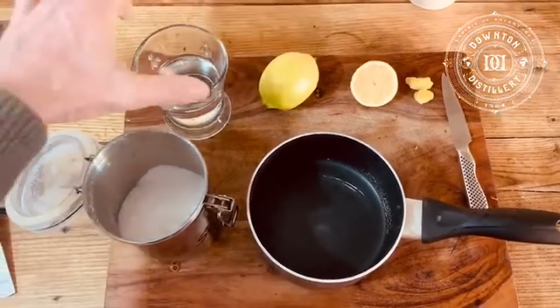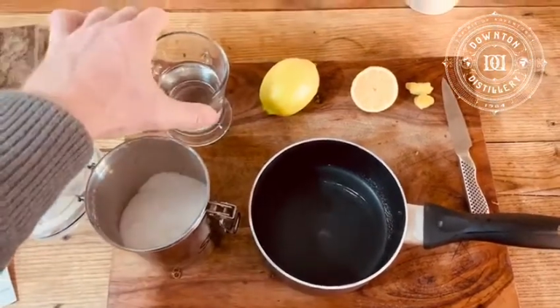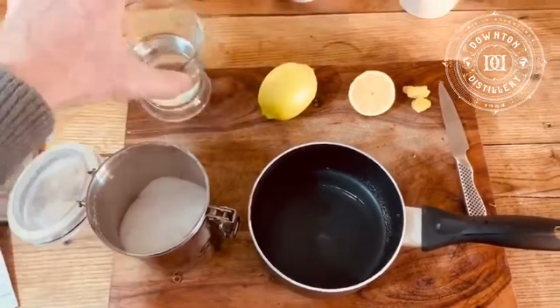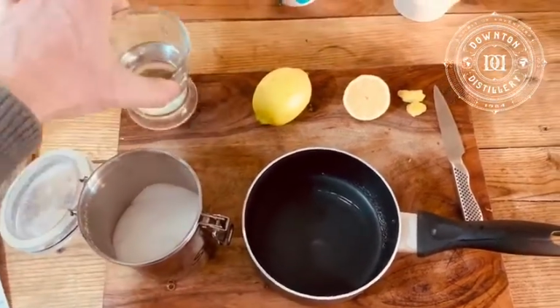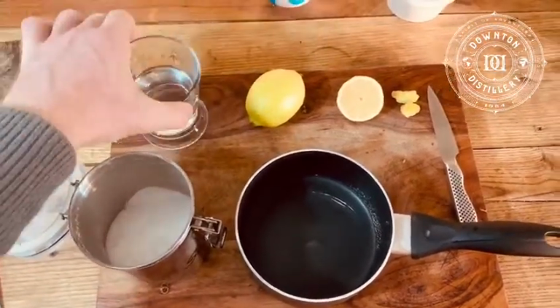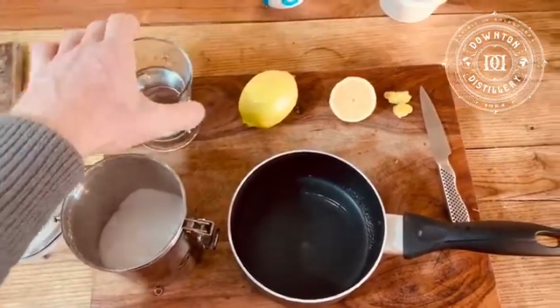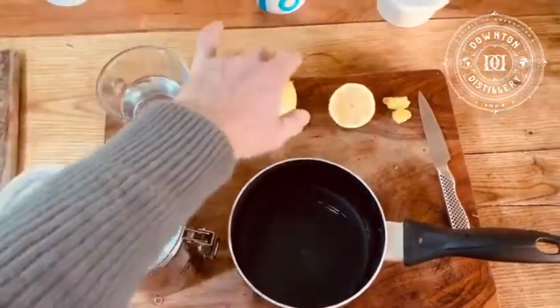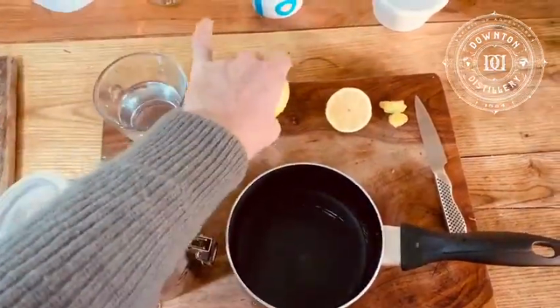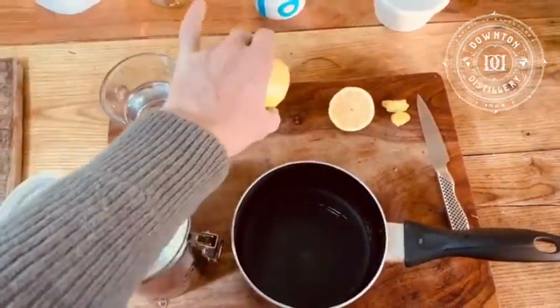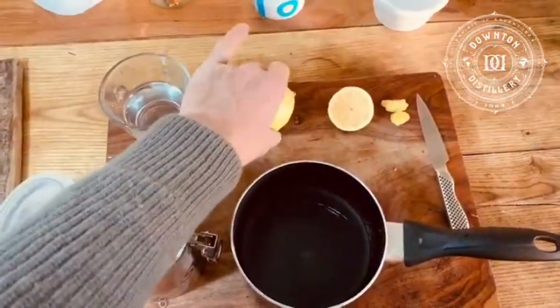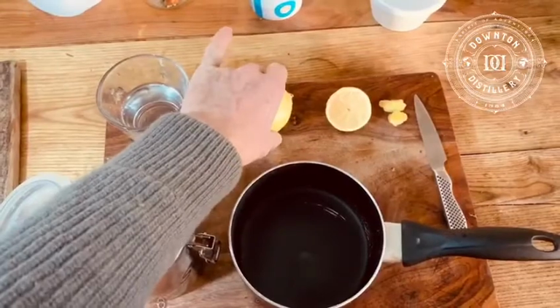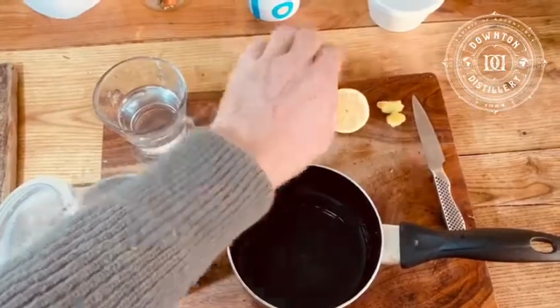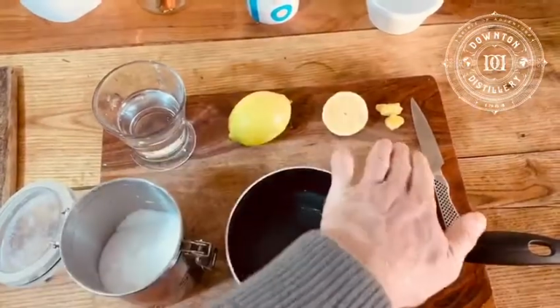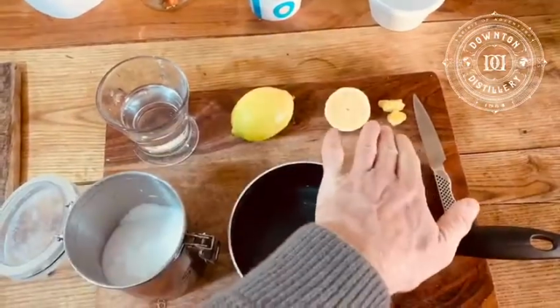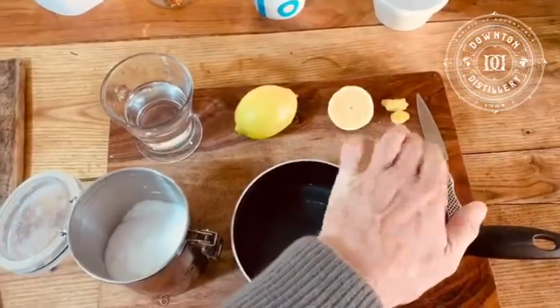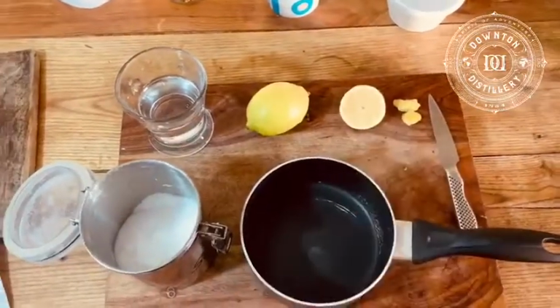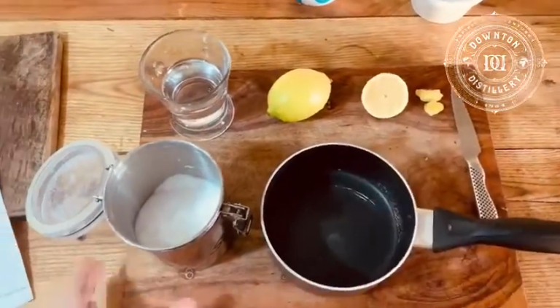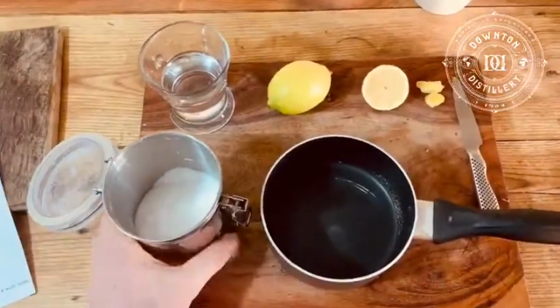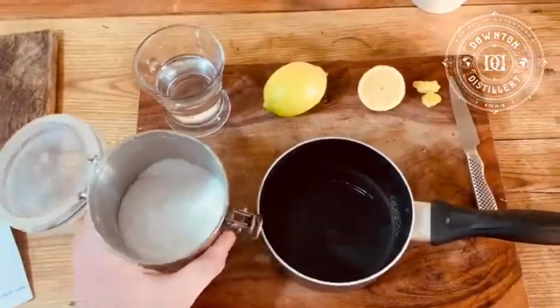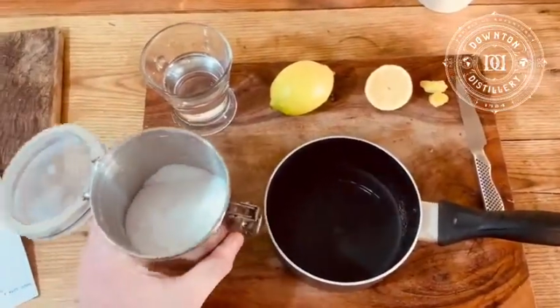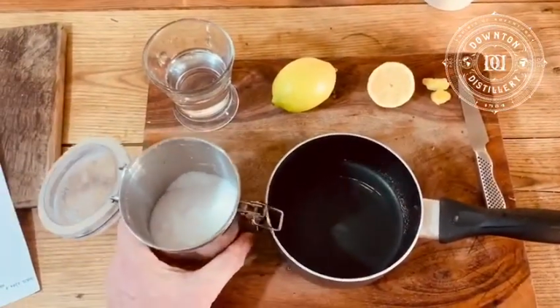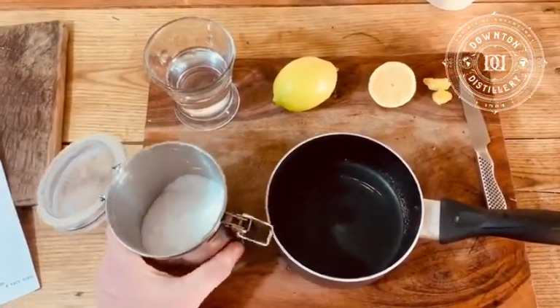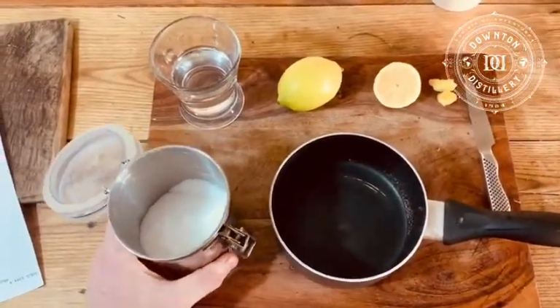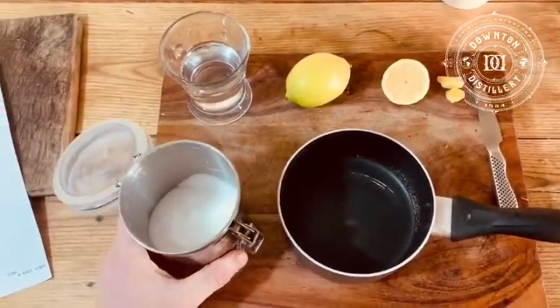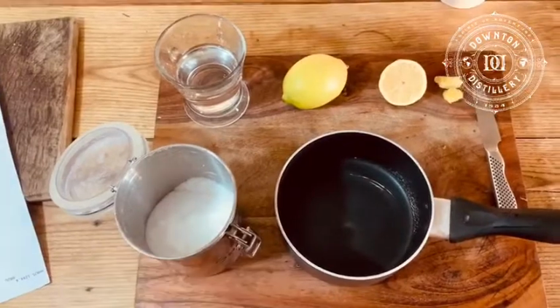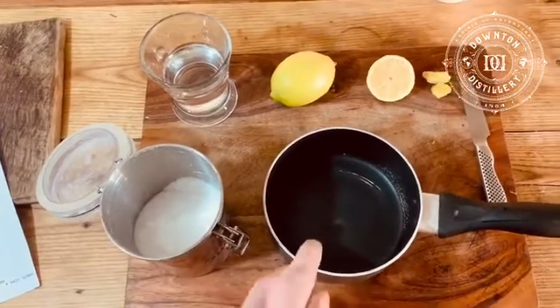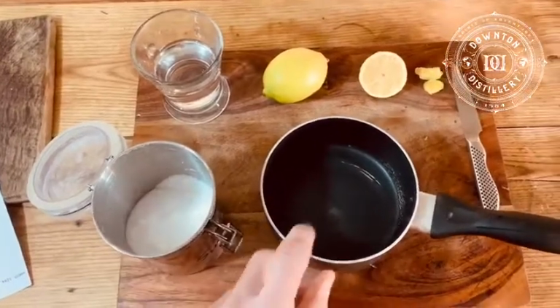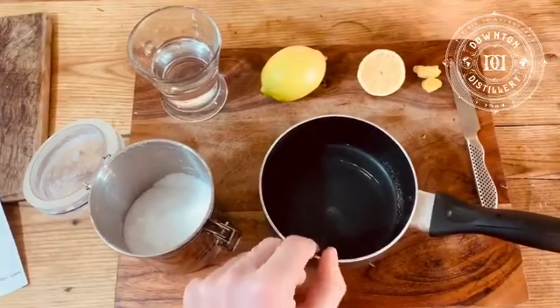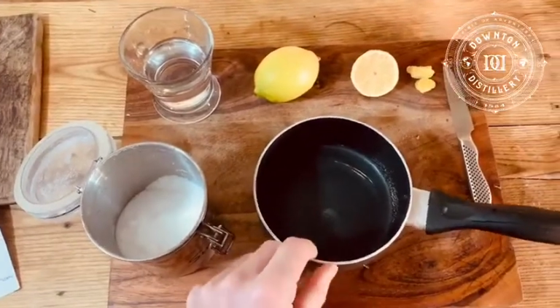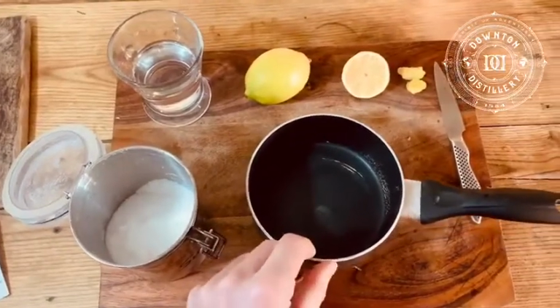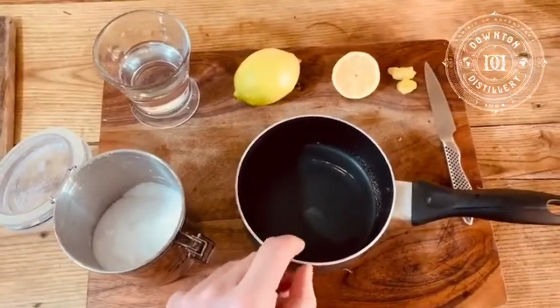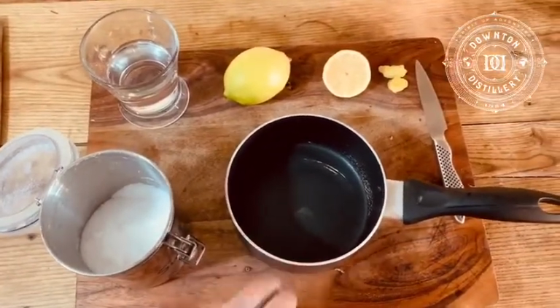I have 100 ml of water, I have a lemon, I have some lemon rind, and I have some sugar. And more importantly, a pan that we're going to put everything into.